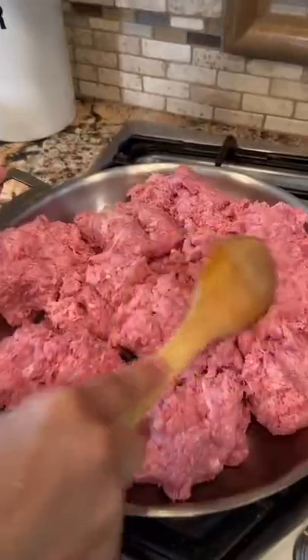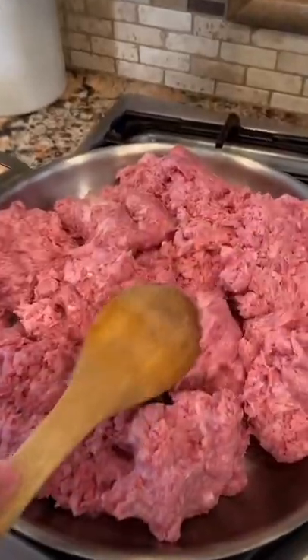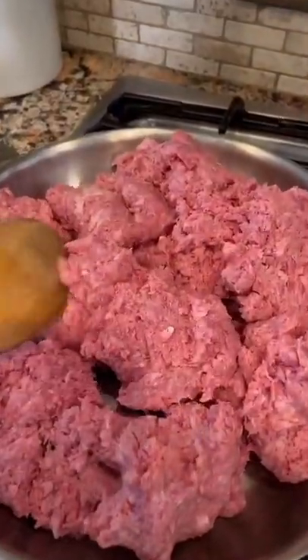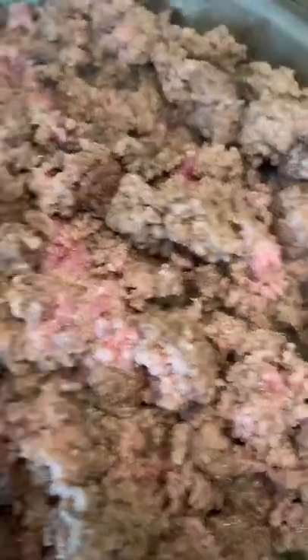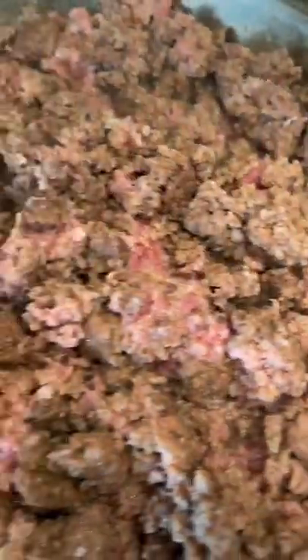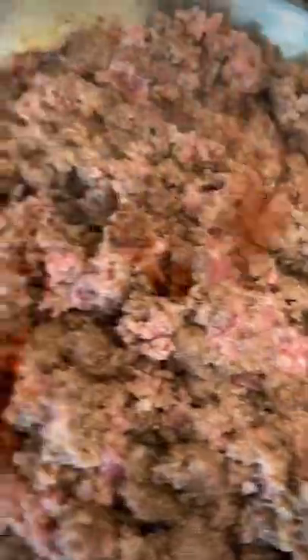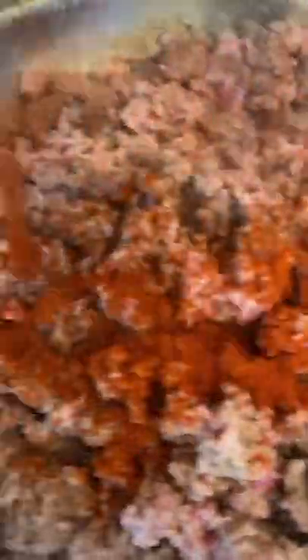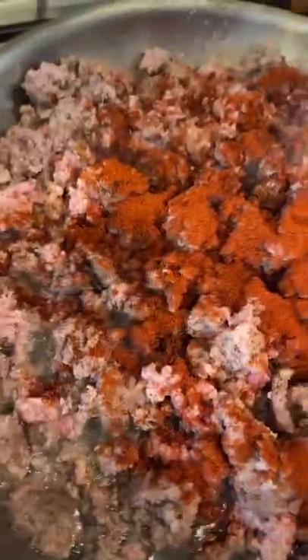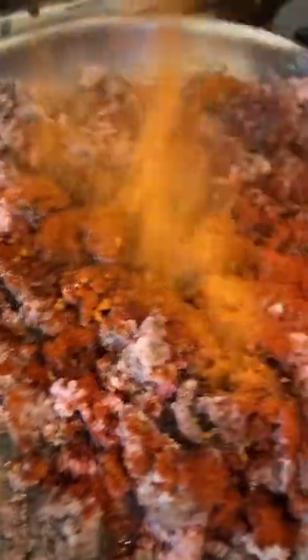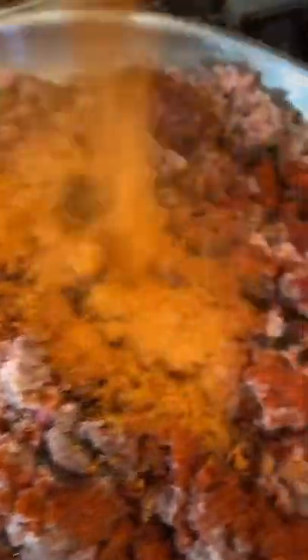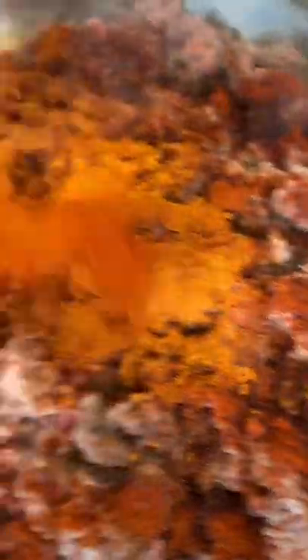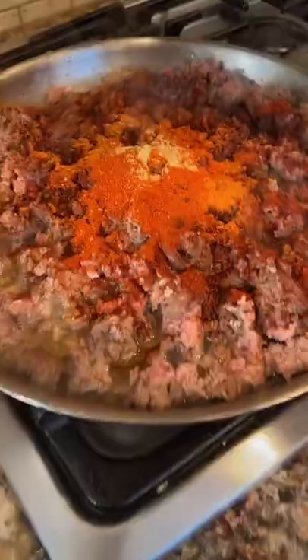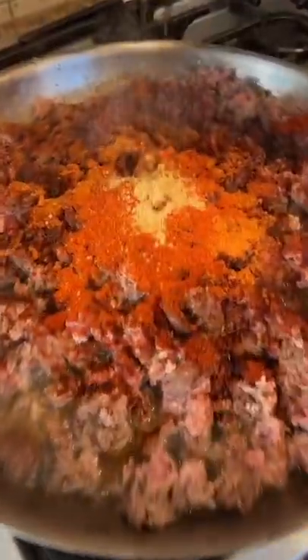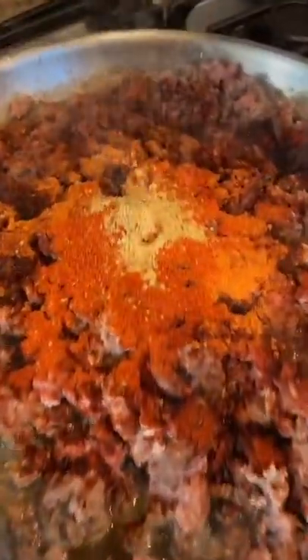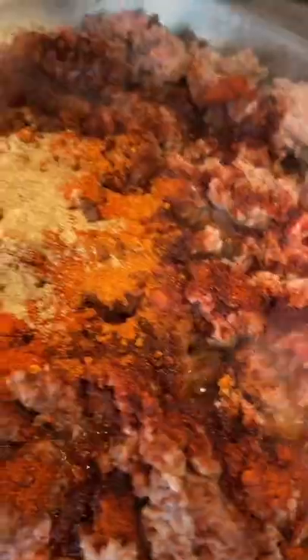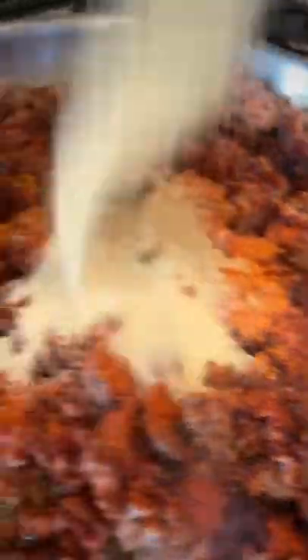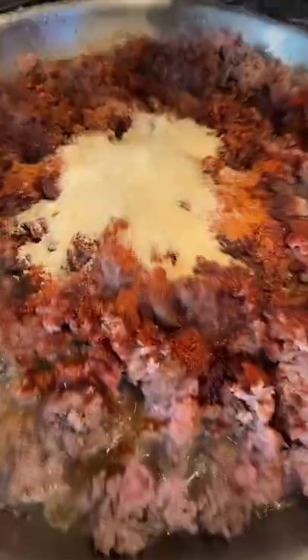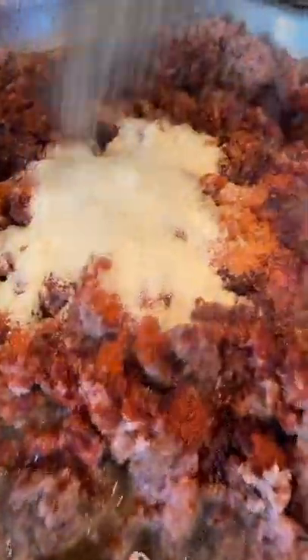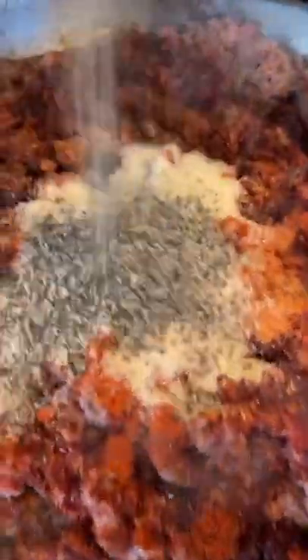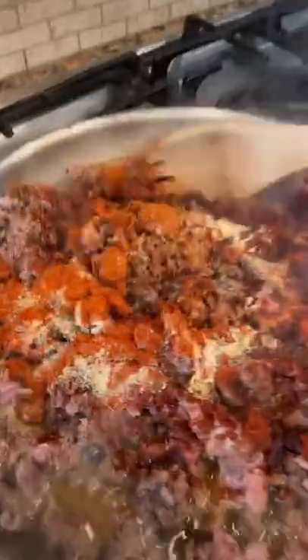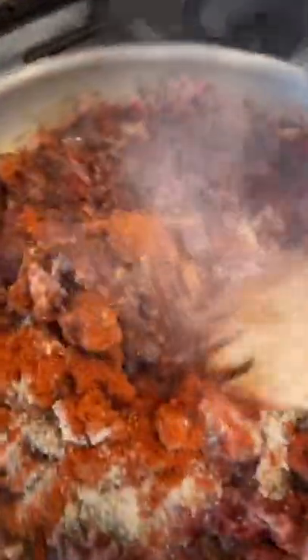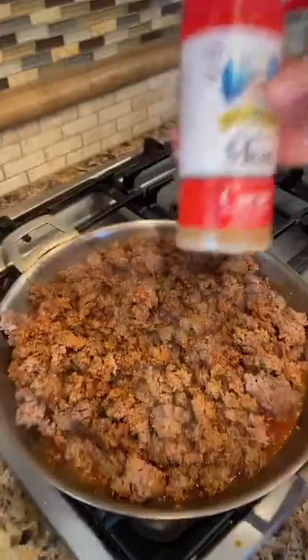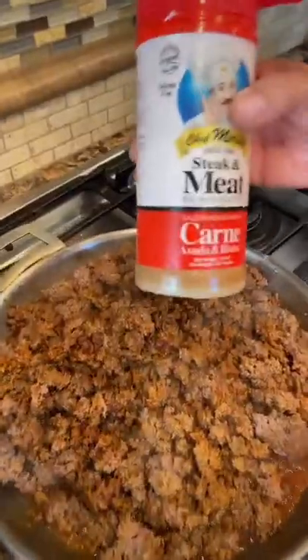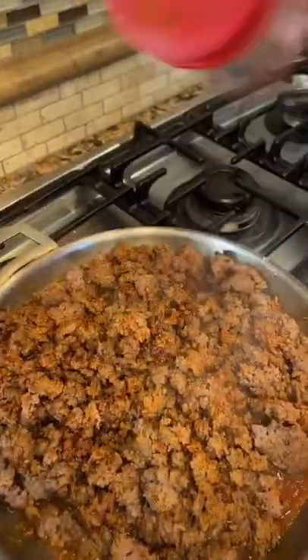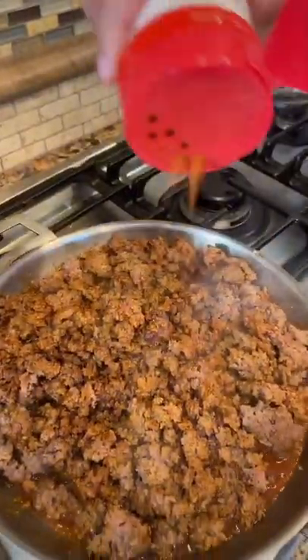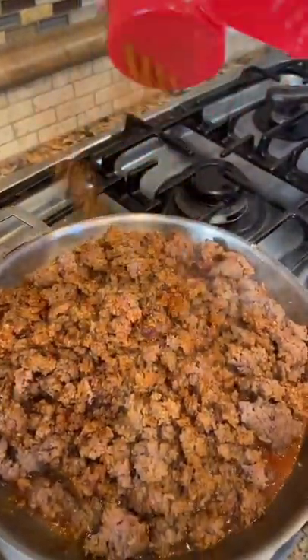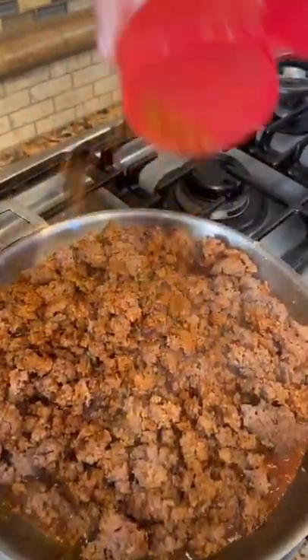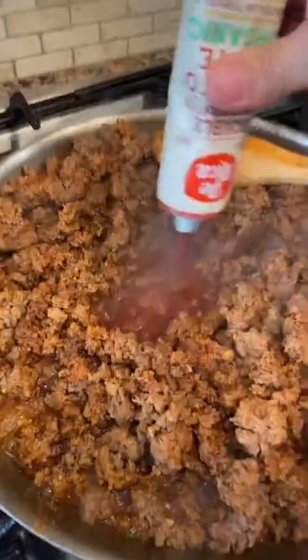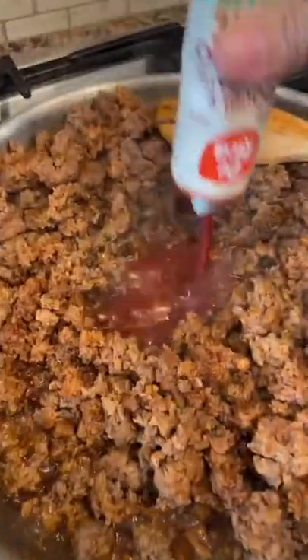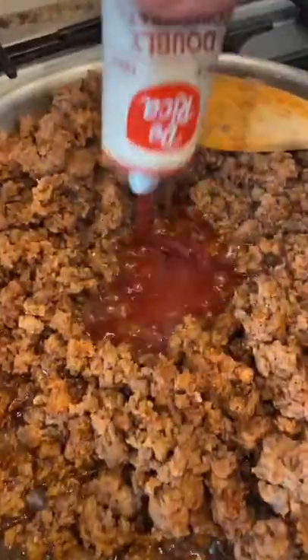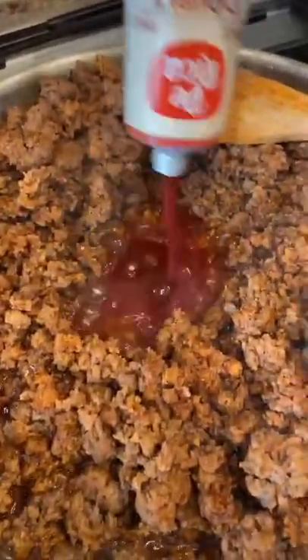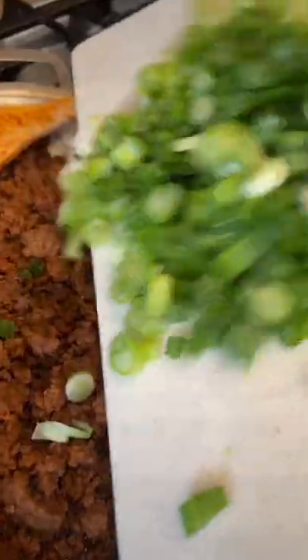Let's cook some ground beef with powdered chile guajillo, chili powder, paprika, a little bit of ground cumin, garlic powder, and black pepper. Now let's mix. And instead of salt, I'm gonna use Chef Merito, a tablespoon of tomato paste, and onions.